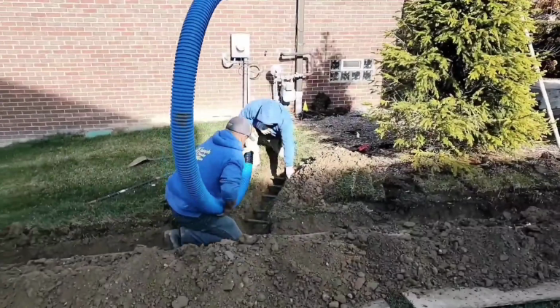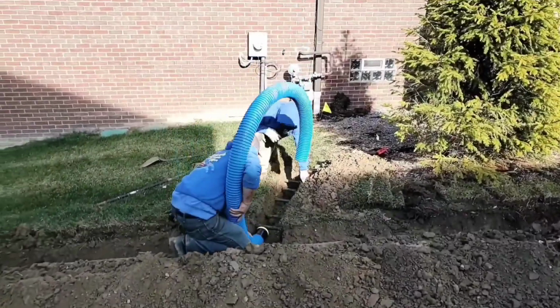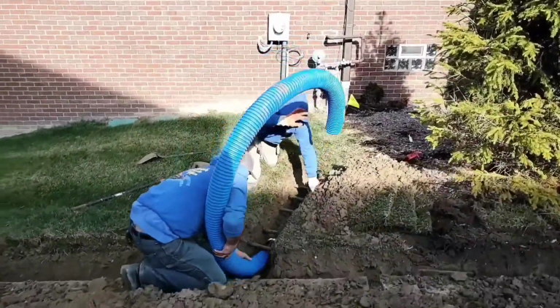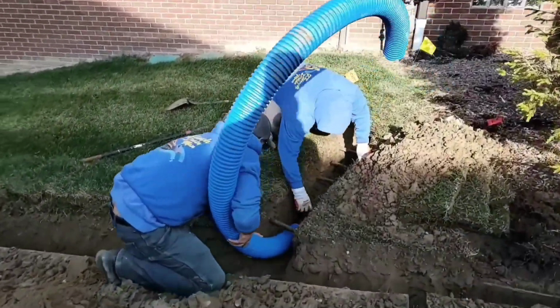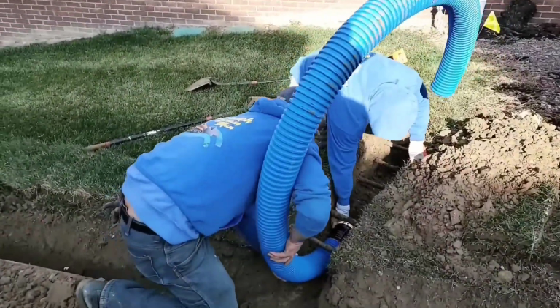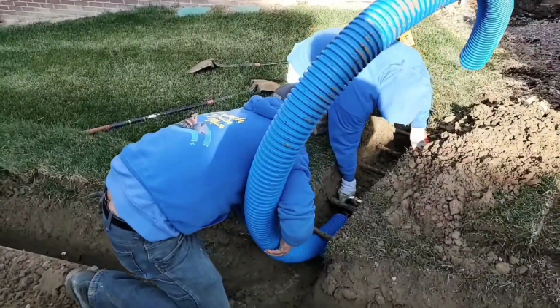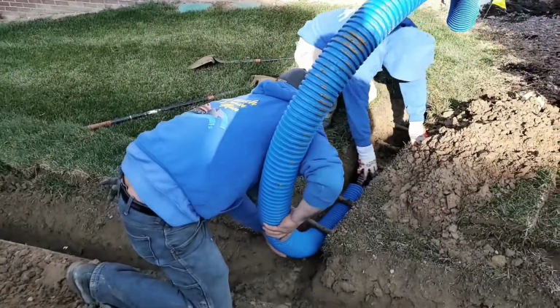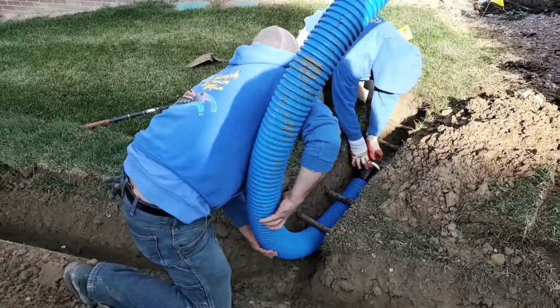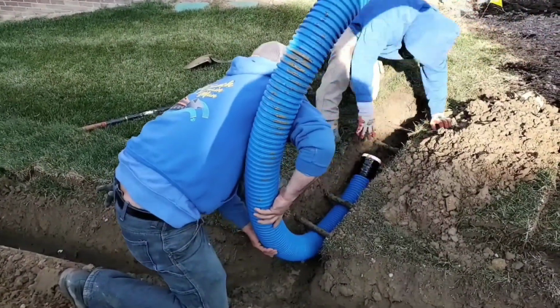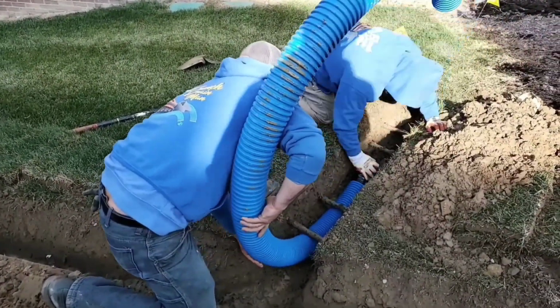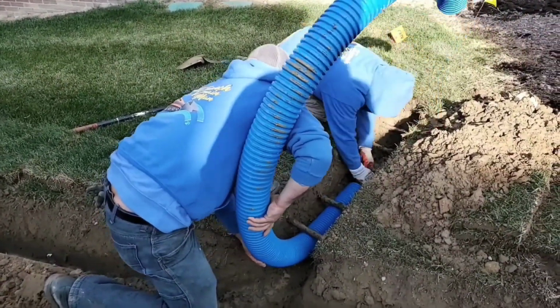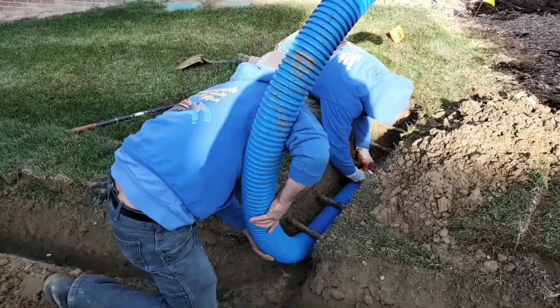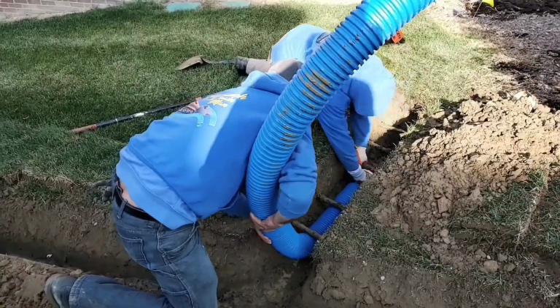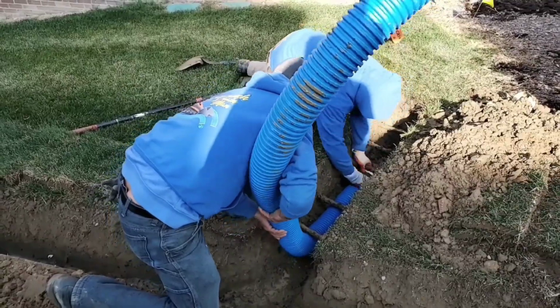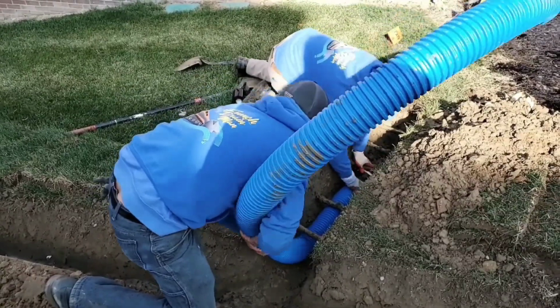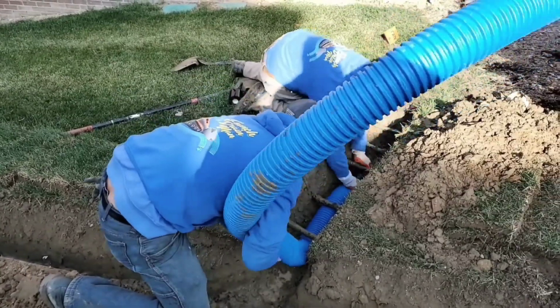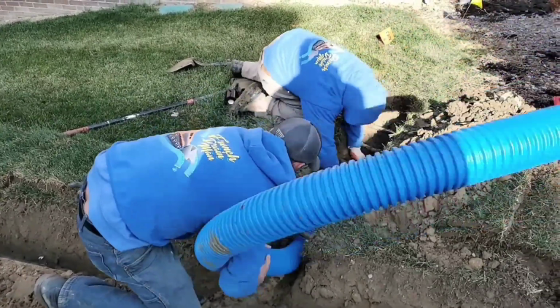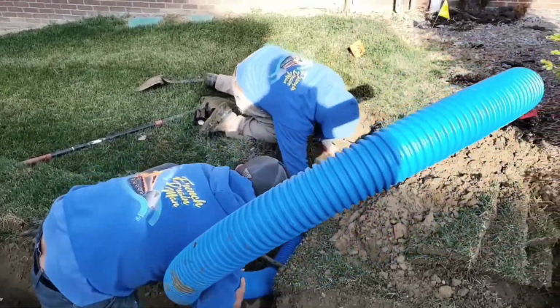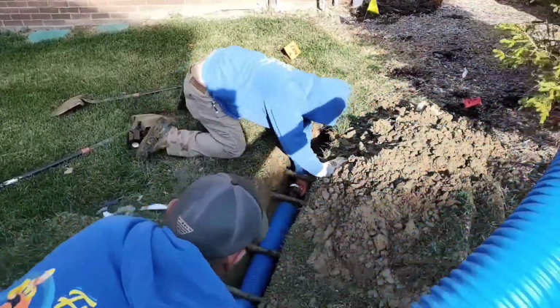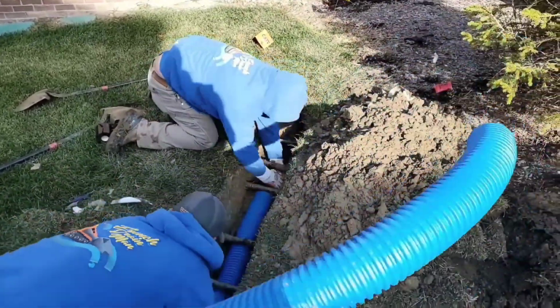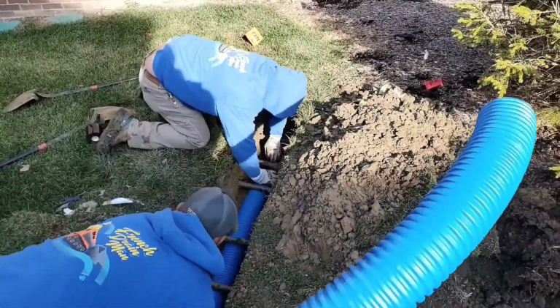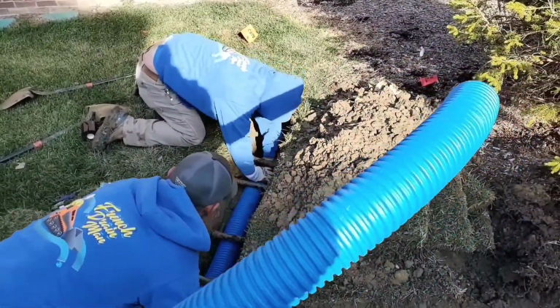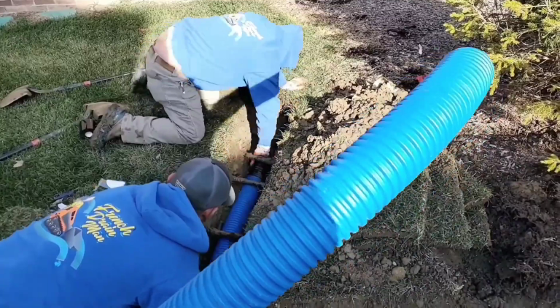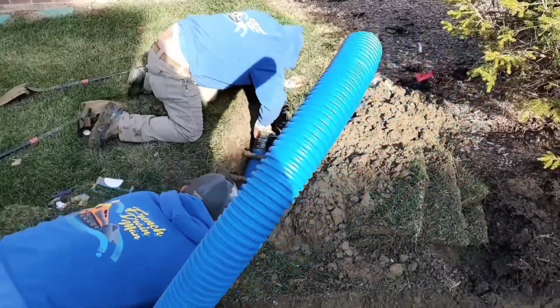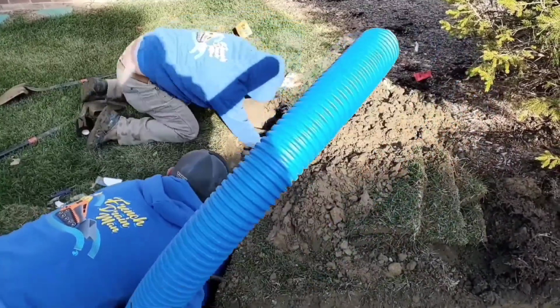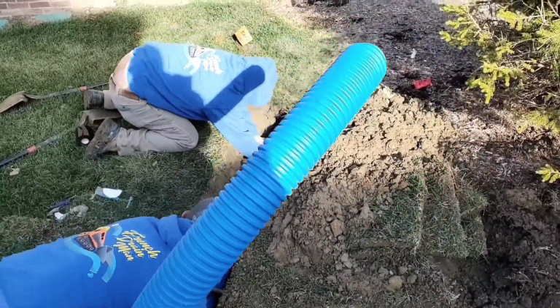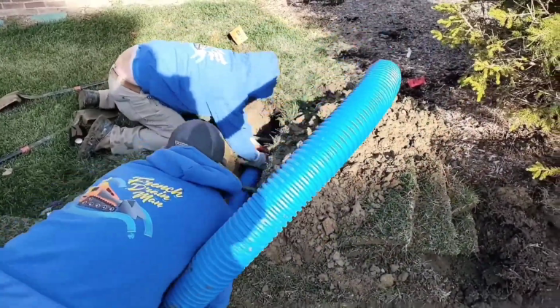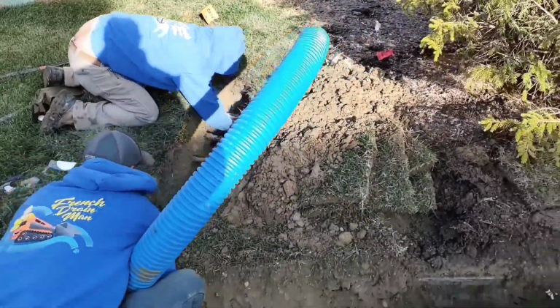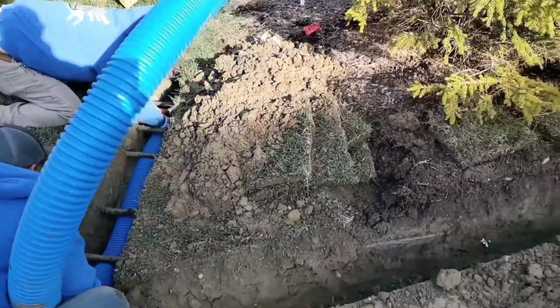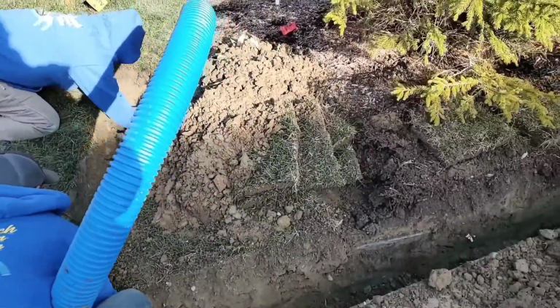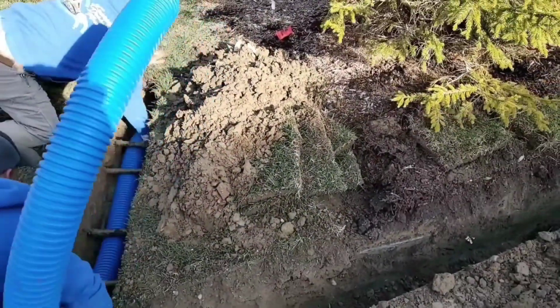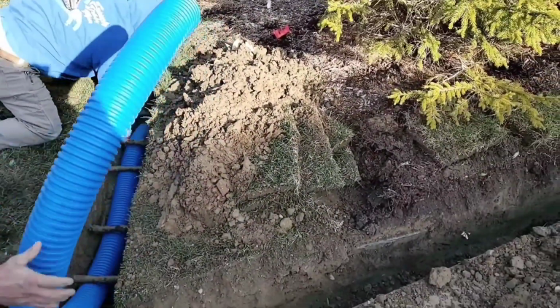We were under contract to build a 4-inch roof runoff system around this house. But as a DIYer, I know you don't want to pull 4-inch through all the sprinkler mains. You can see how much work this is.